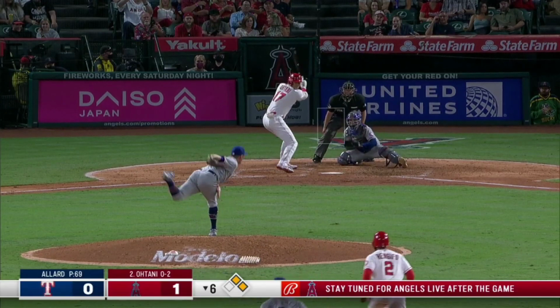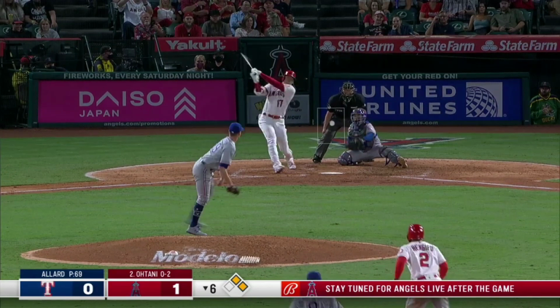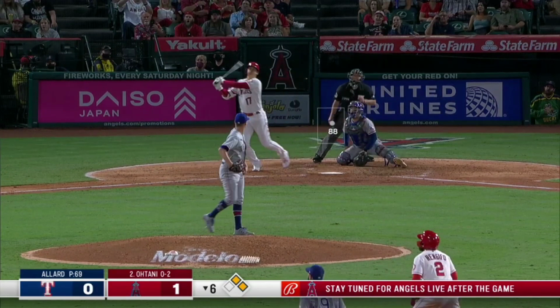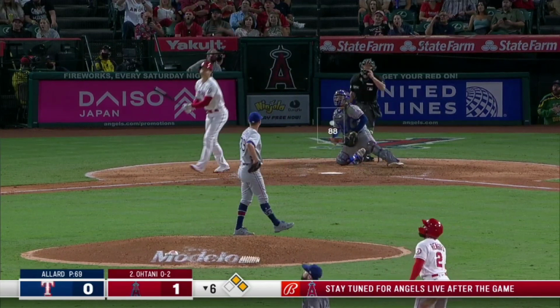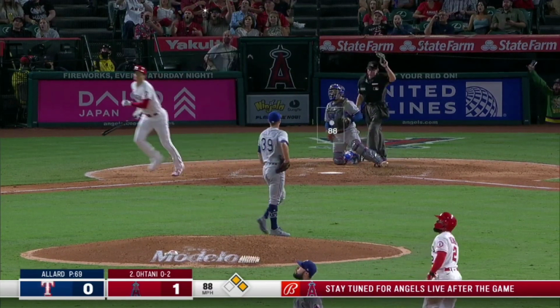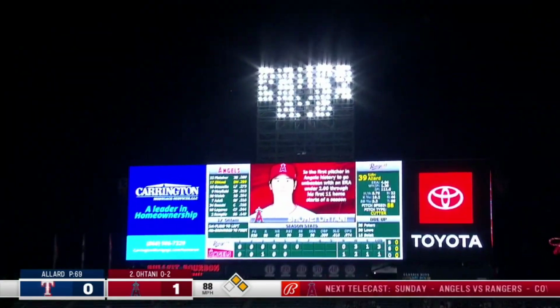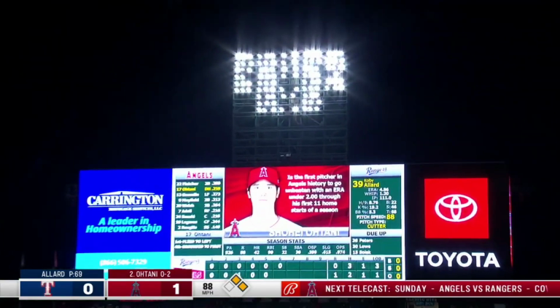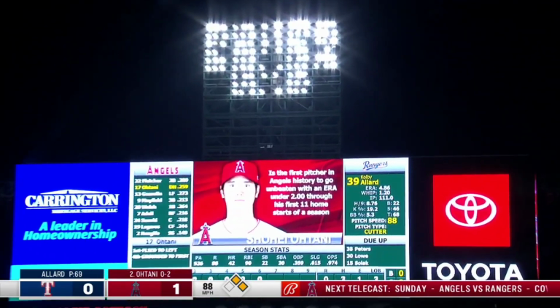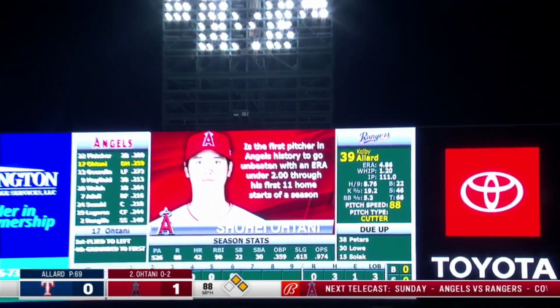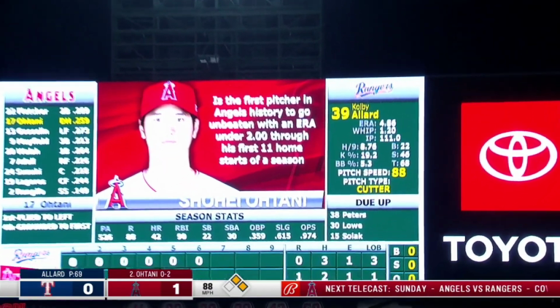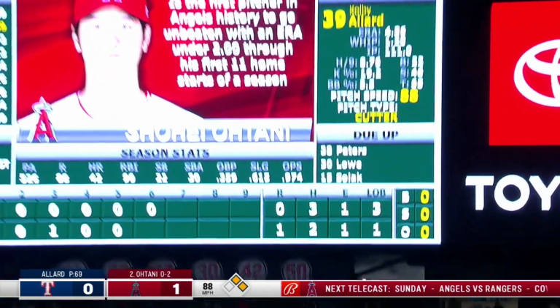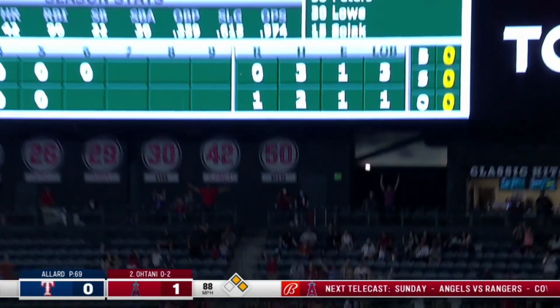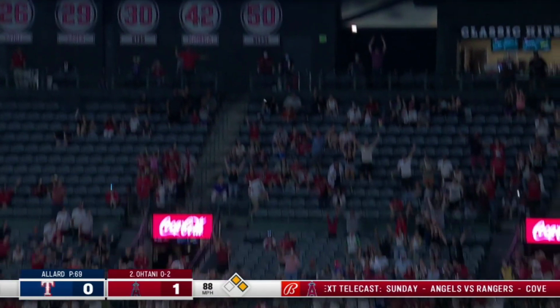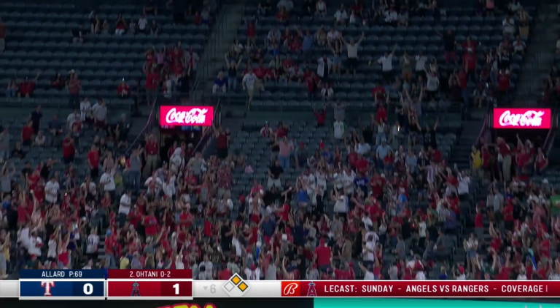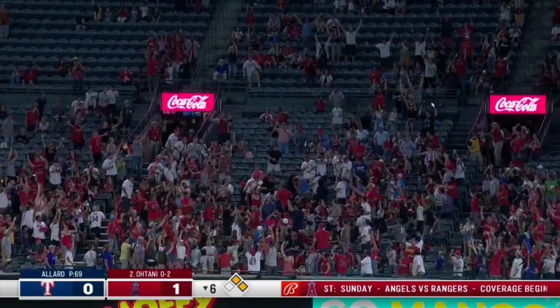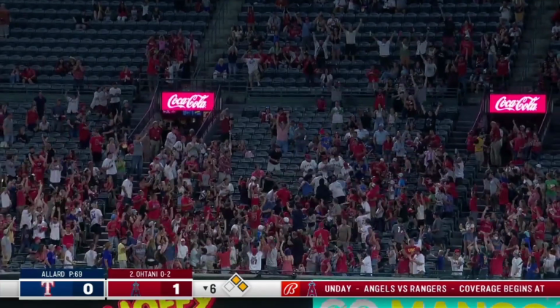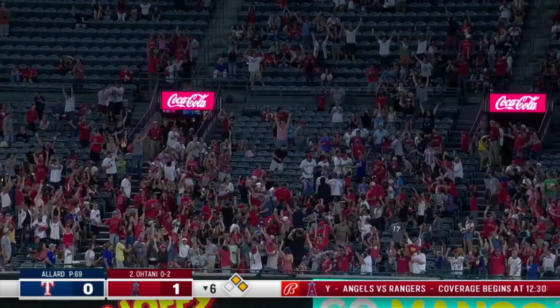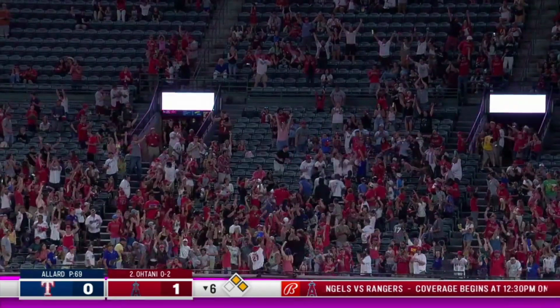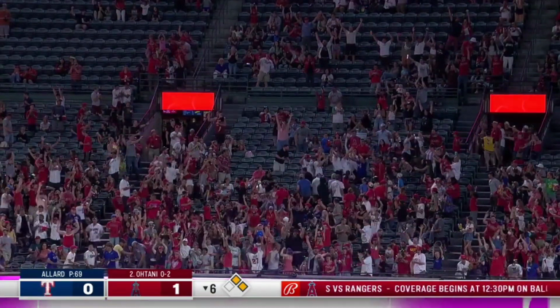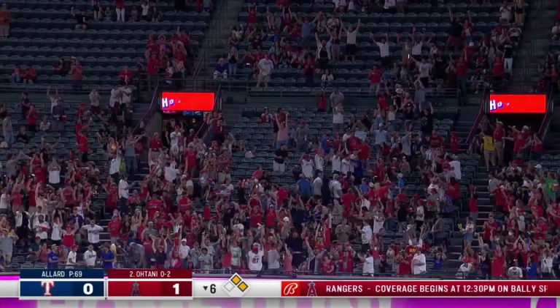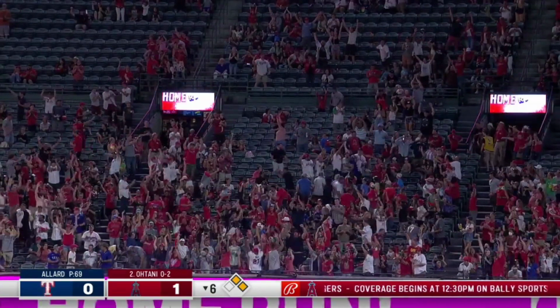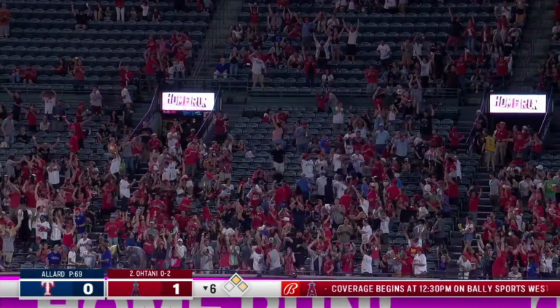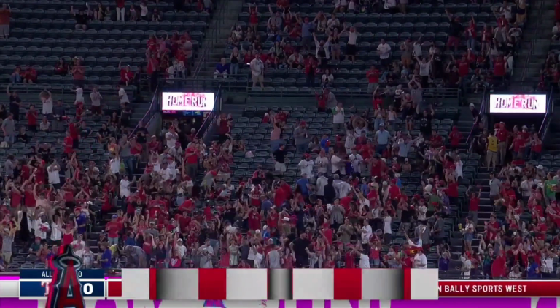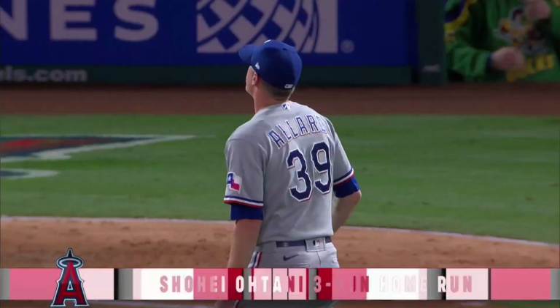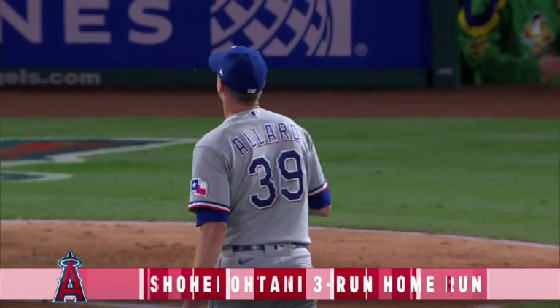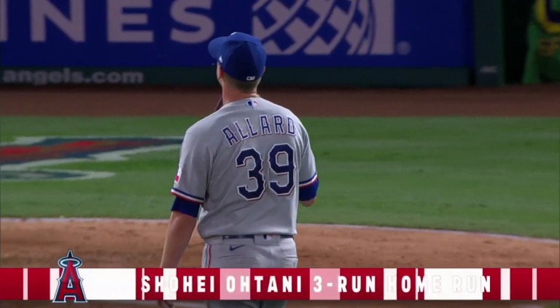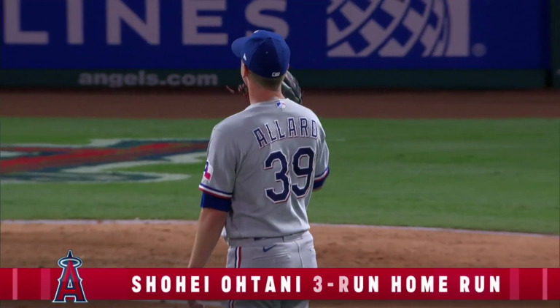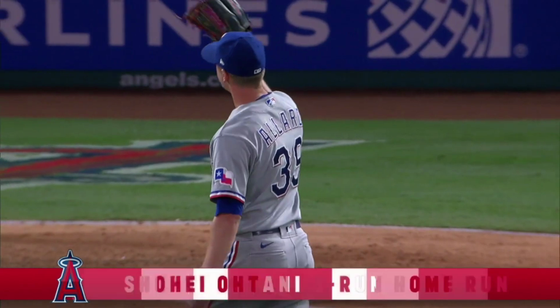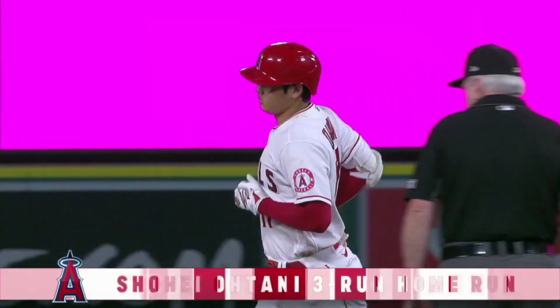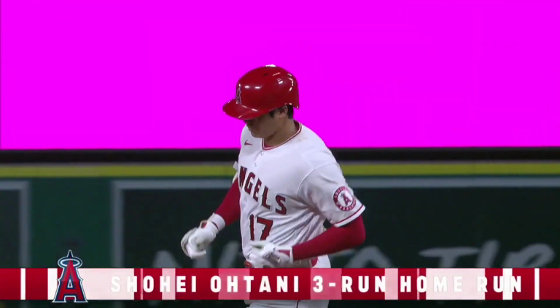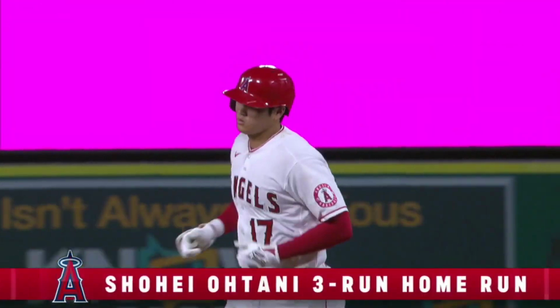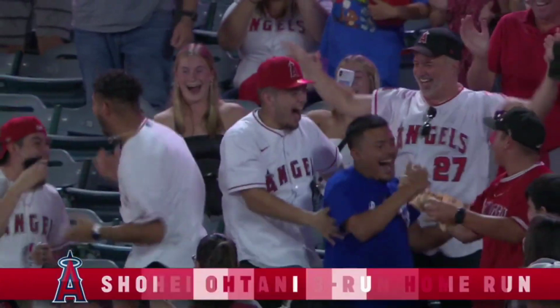Did he get it? Did he get it? He did! Wow! Shohei Ohtani first pitch home run number 43! It is showtime!